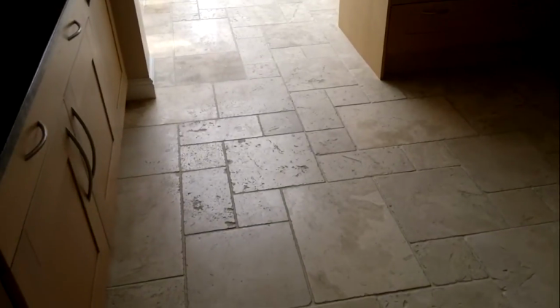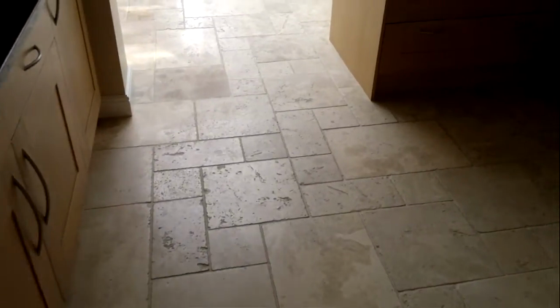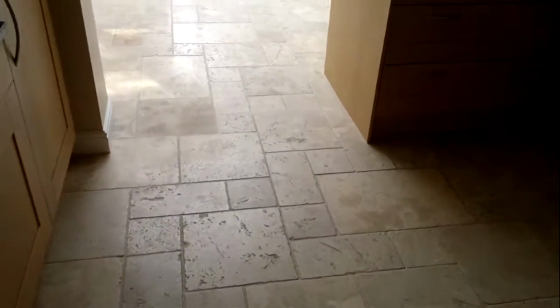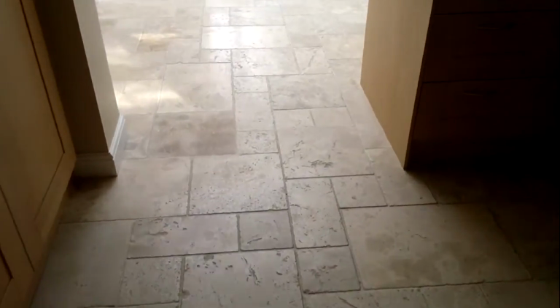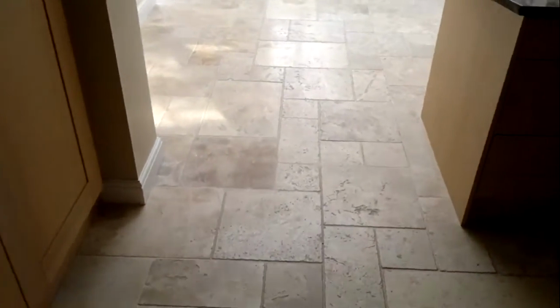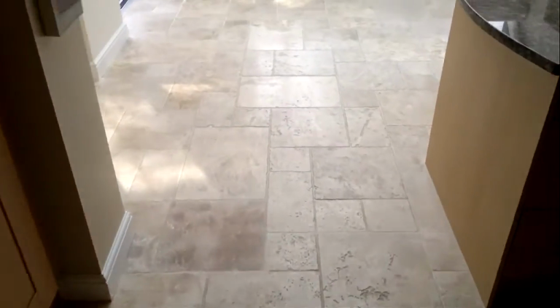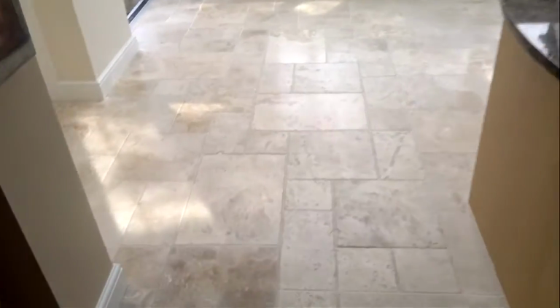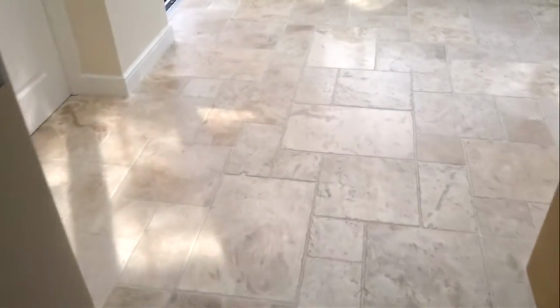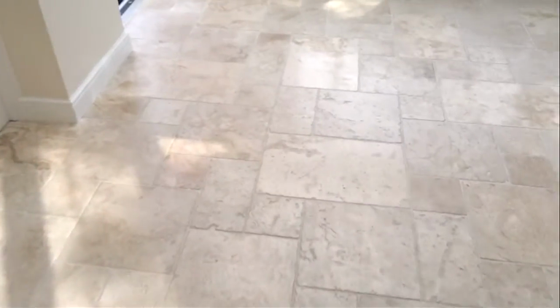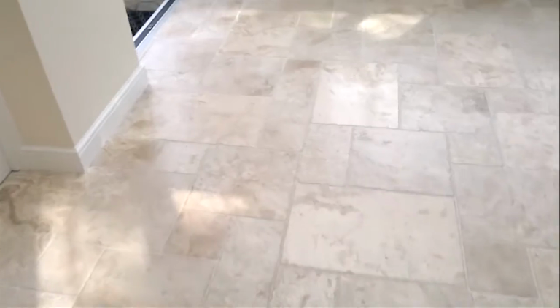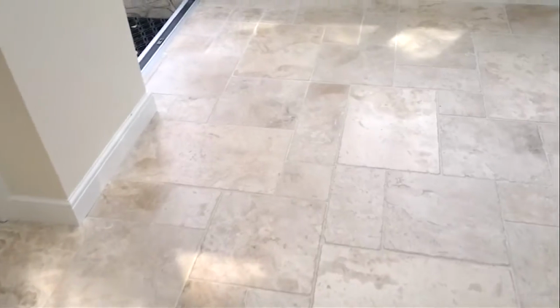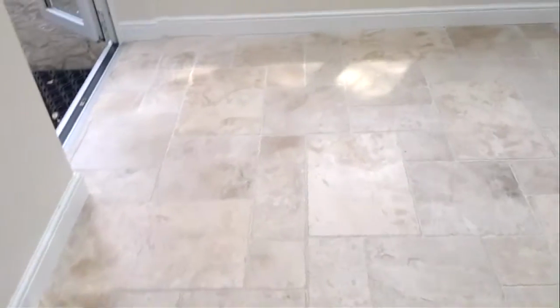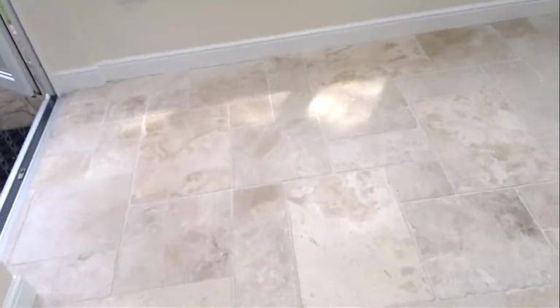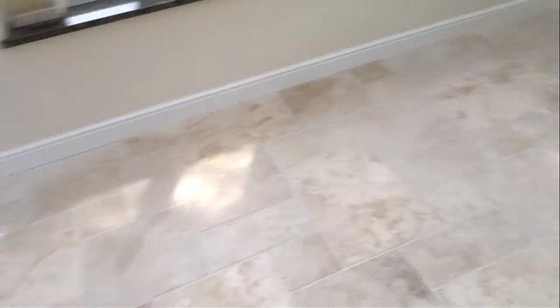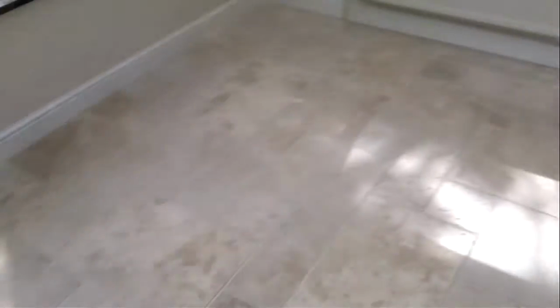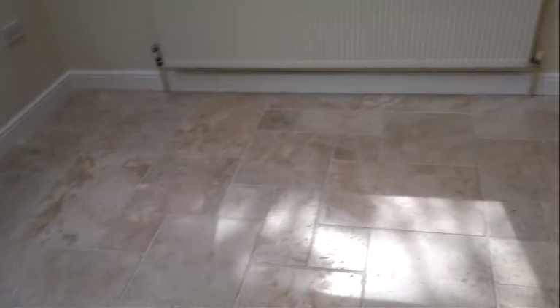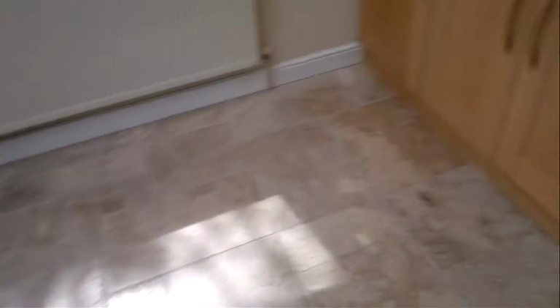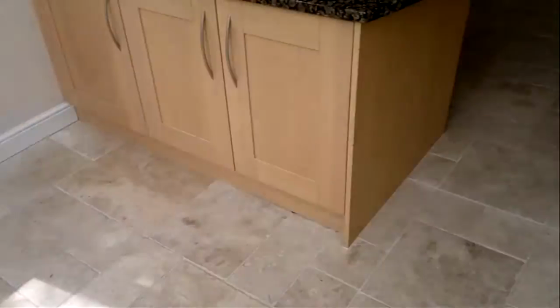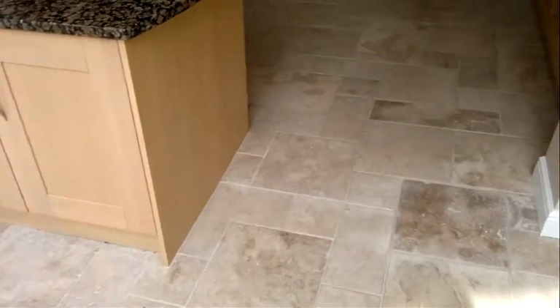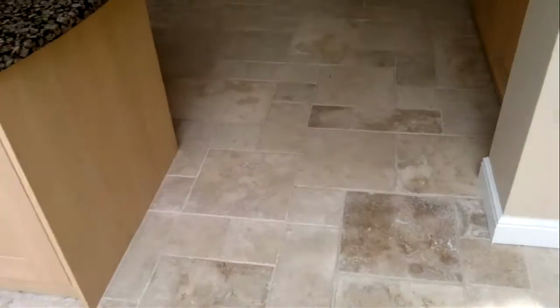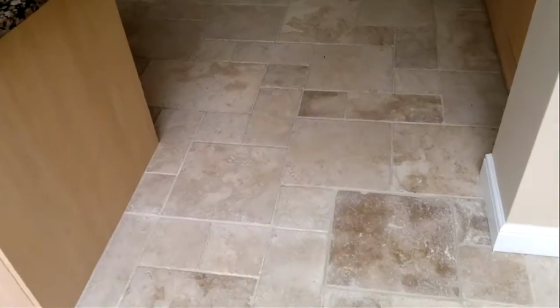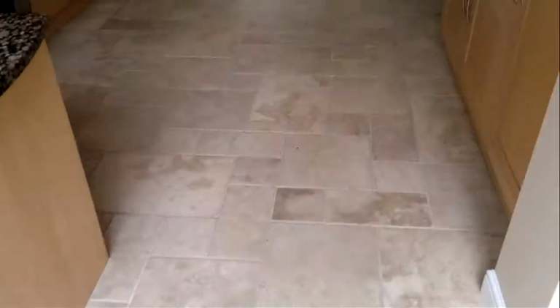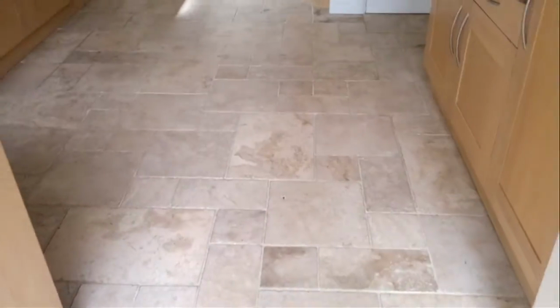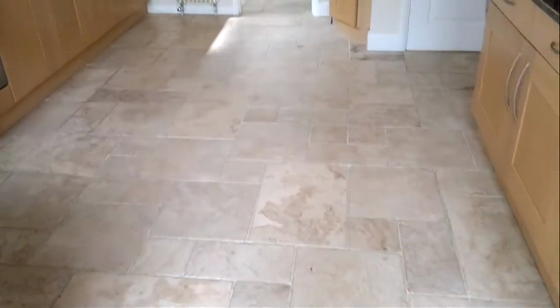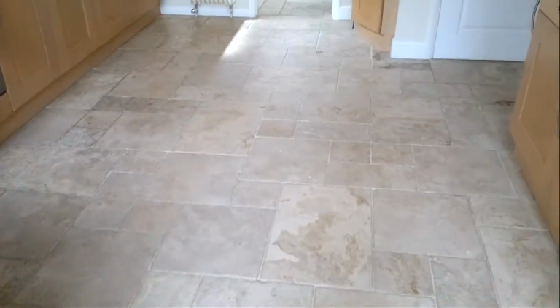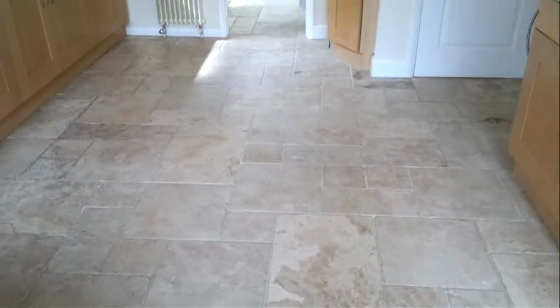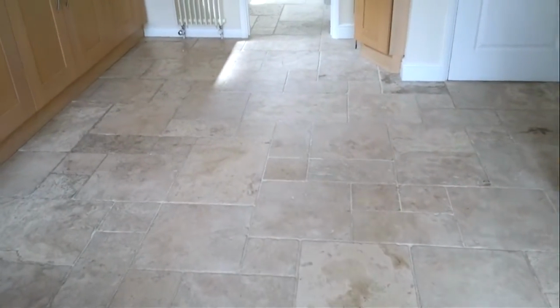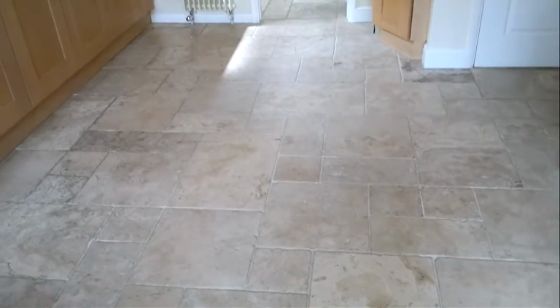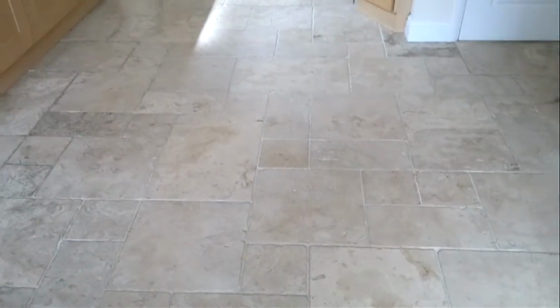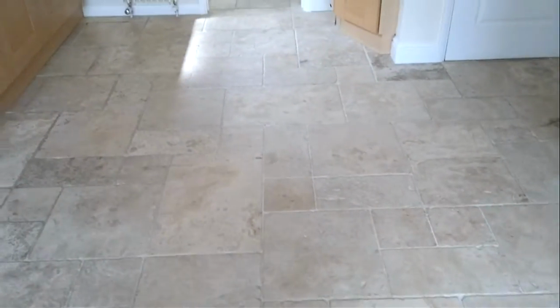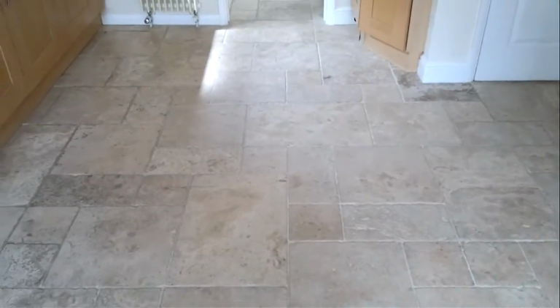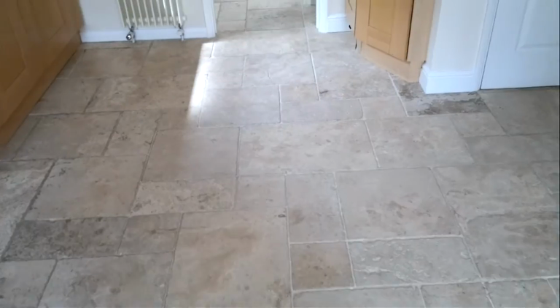Hi, this is Charles. We're just about to do a travertine floor in this kitchen, and hopefully by the end you'll be able to see the difference. So this is what it looks like before we start.